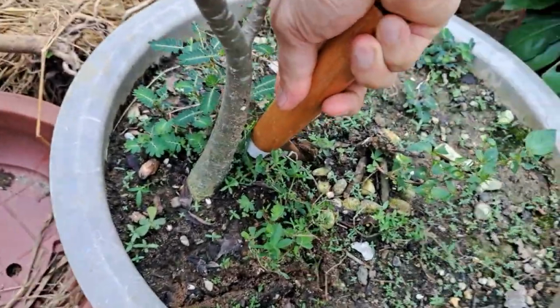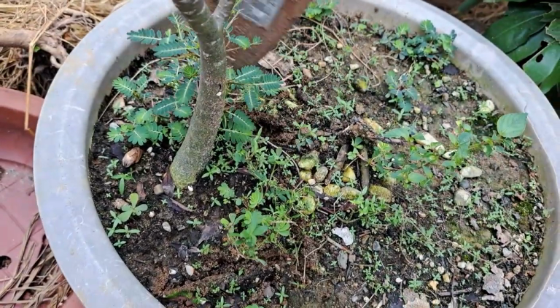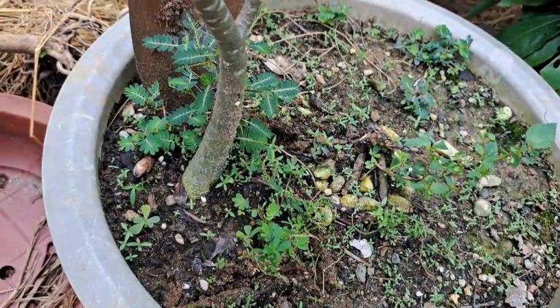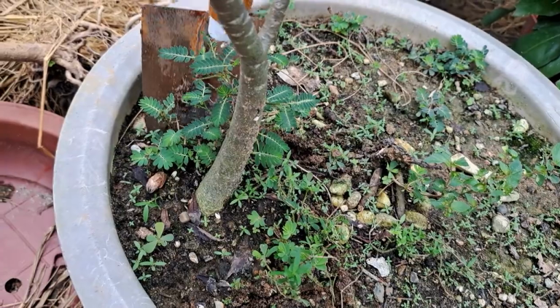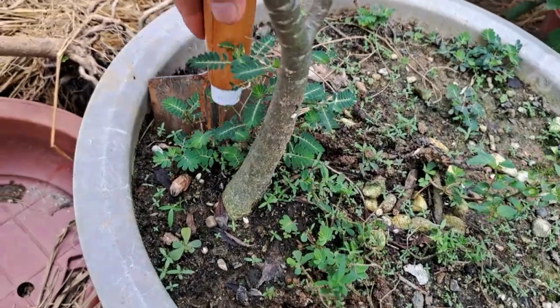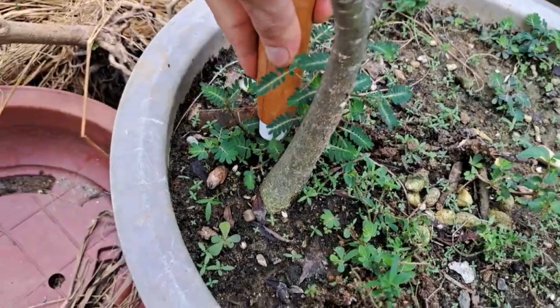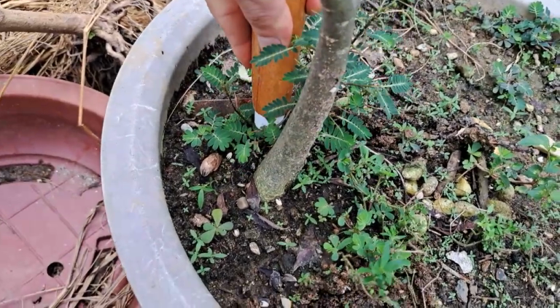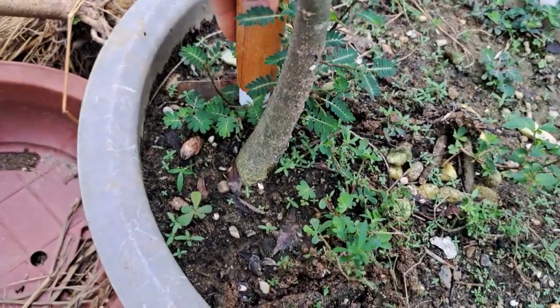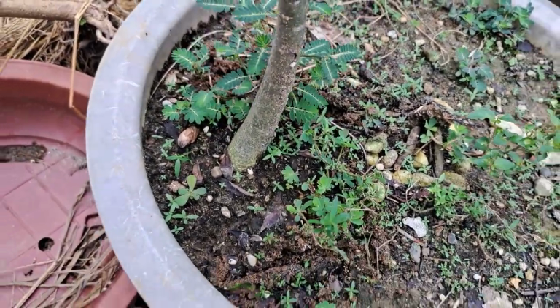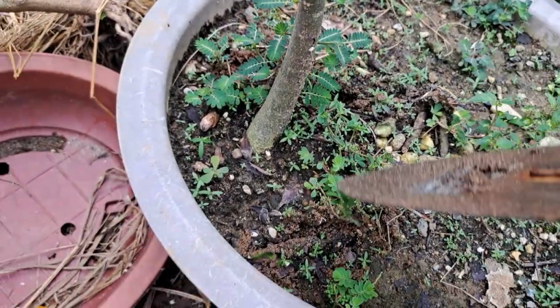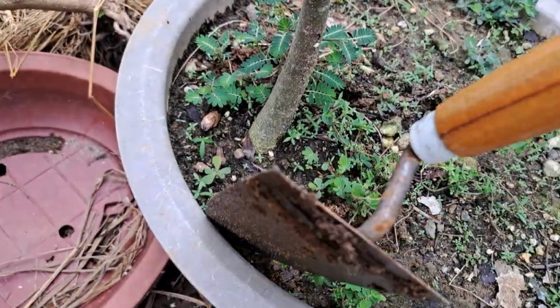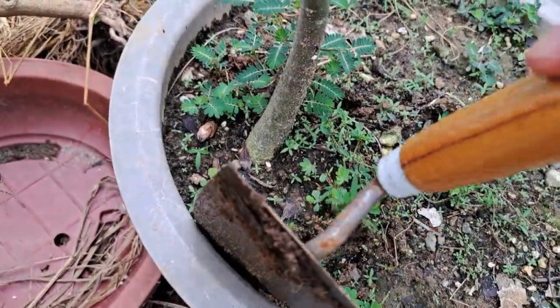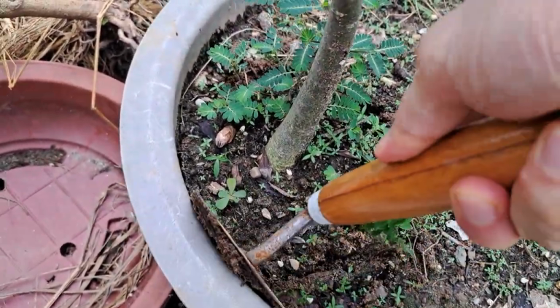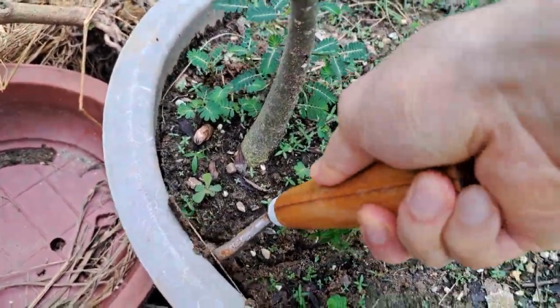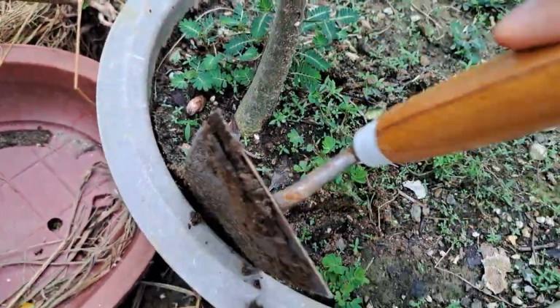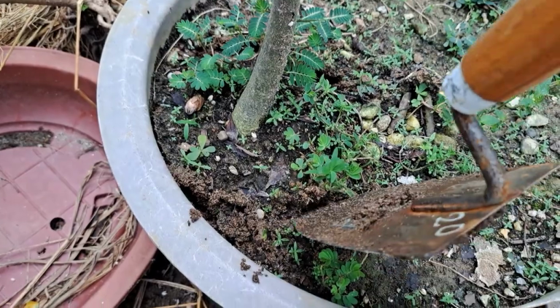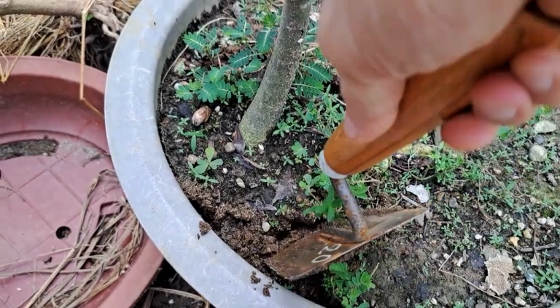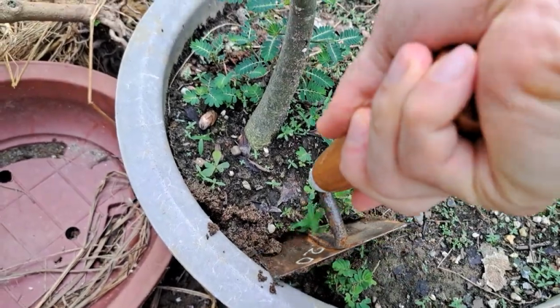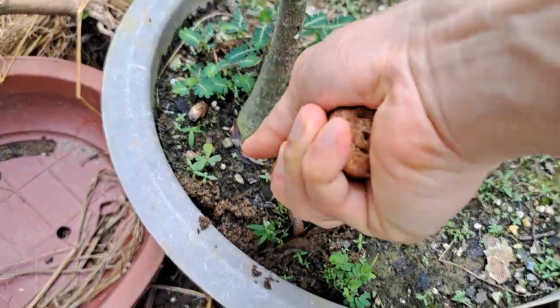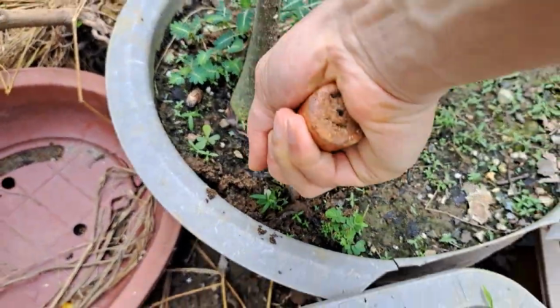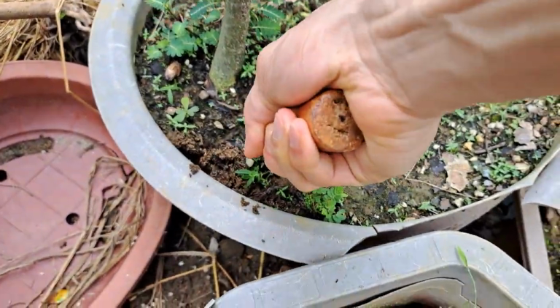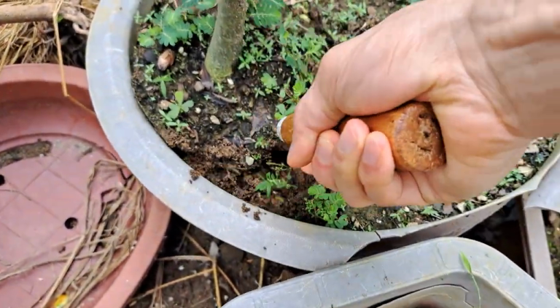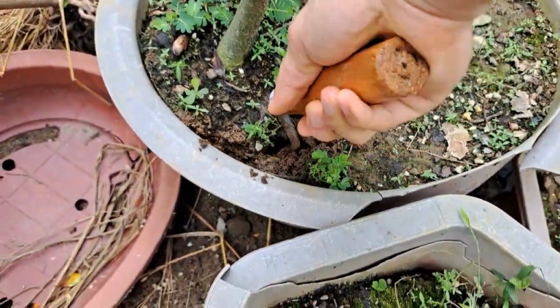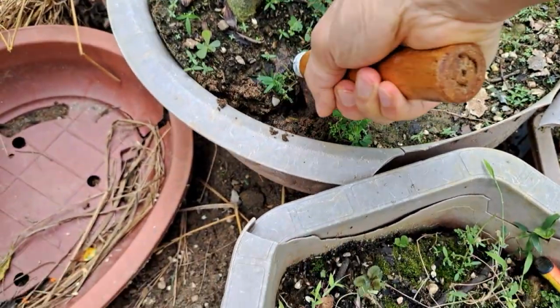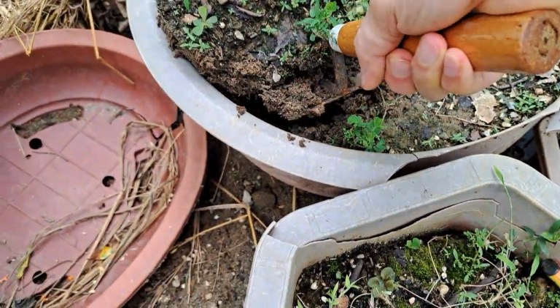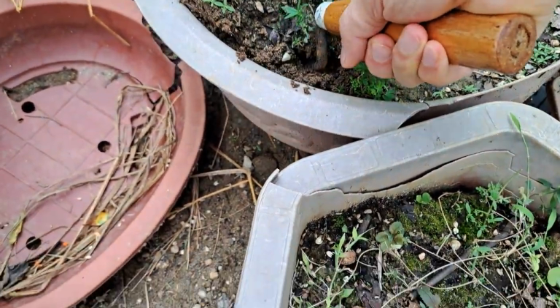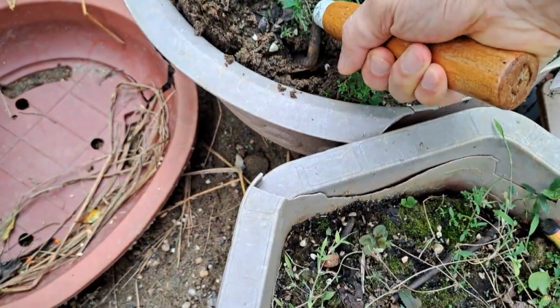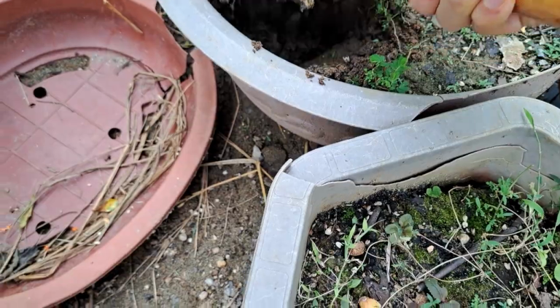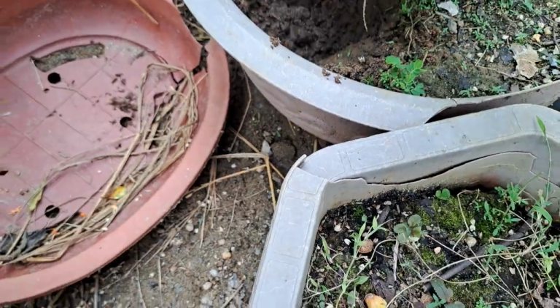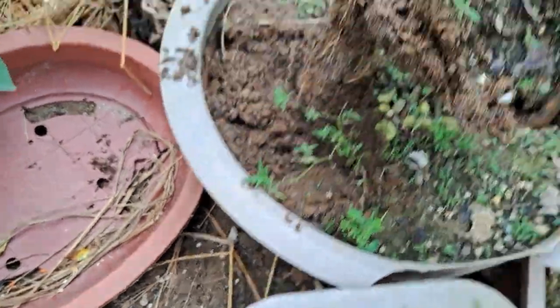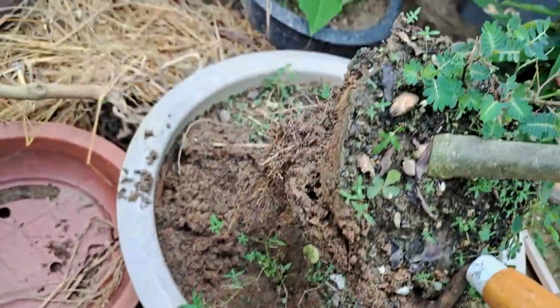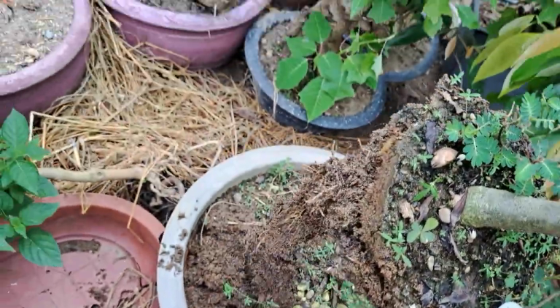It was fairly easy to dig it up as it was planted in sand and rice hulls. This is a very good mixture as it holds a lot of moisture but does not wet the roots. After that I put the adenium in a plastic bag to prevent the fine roots from drying.